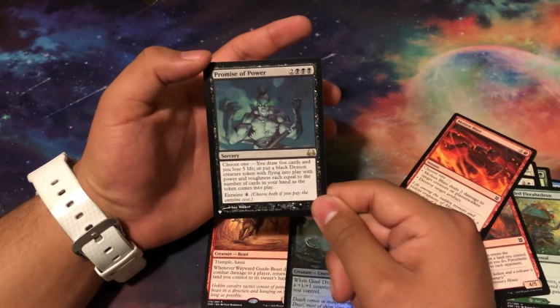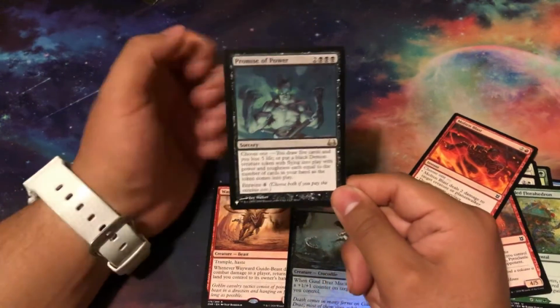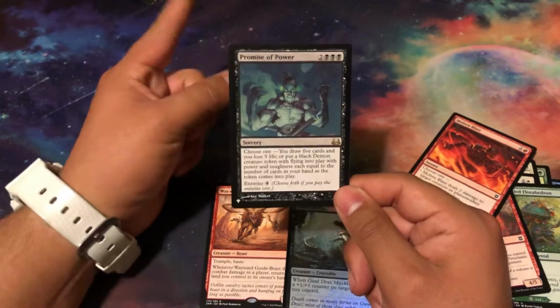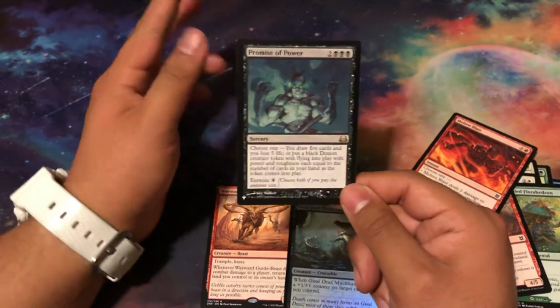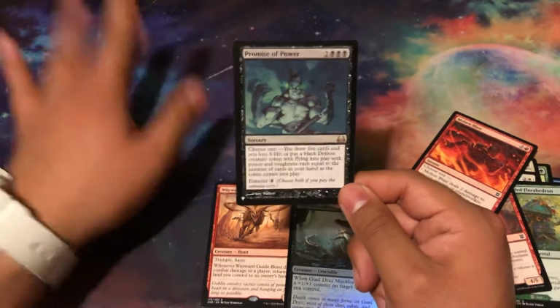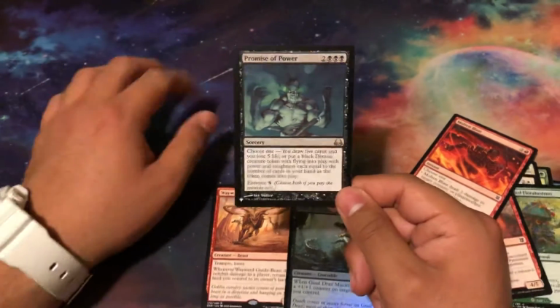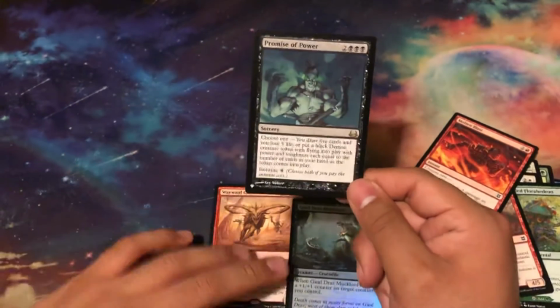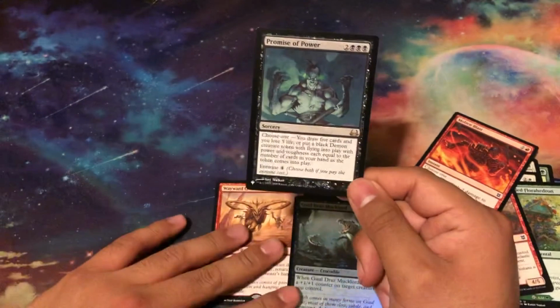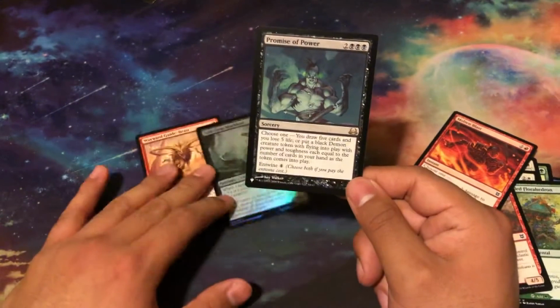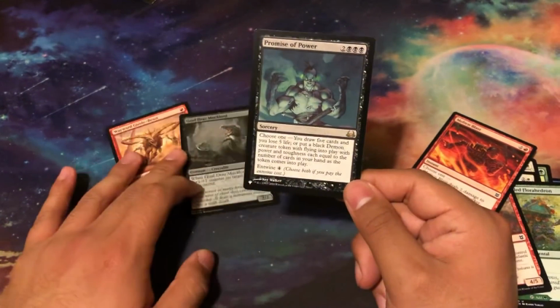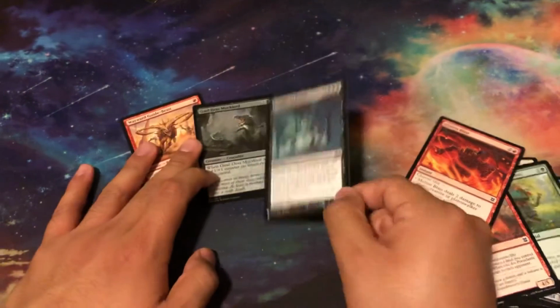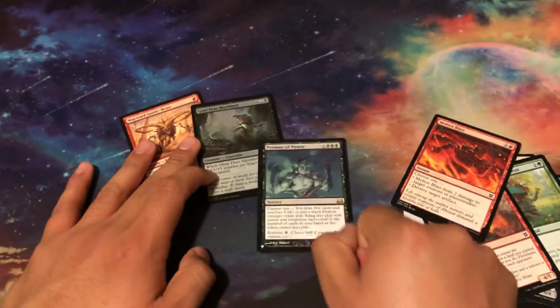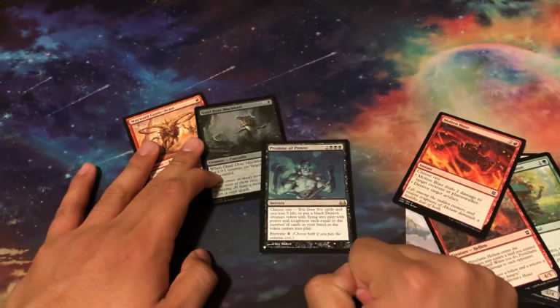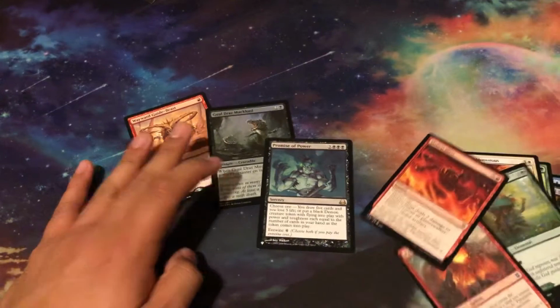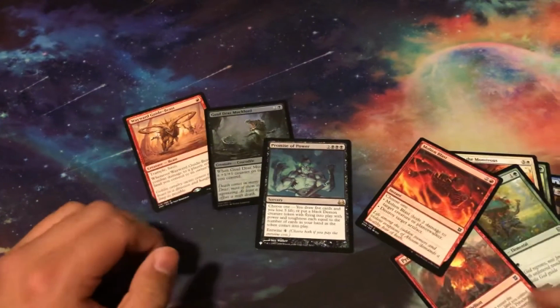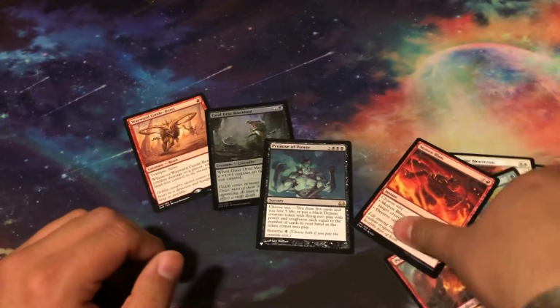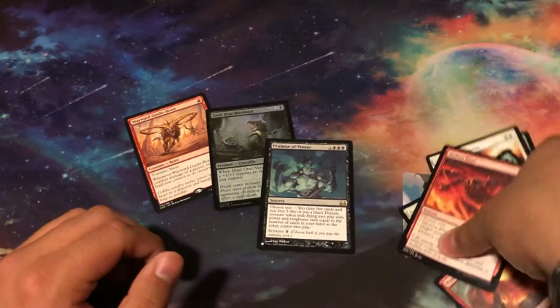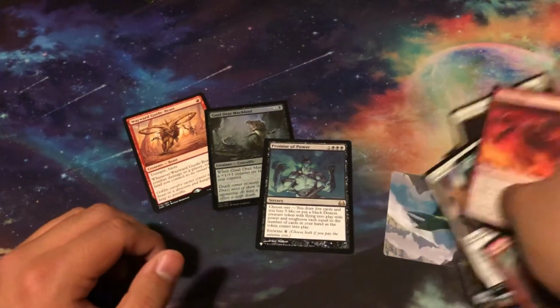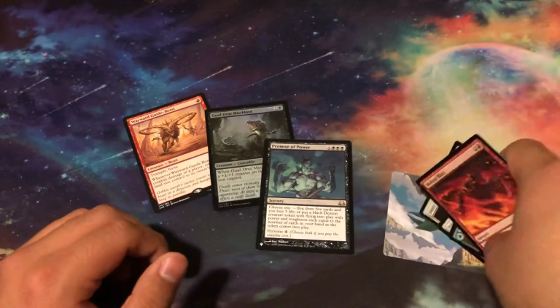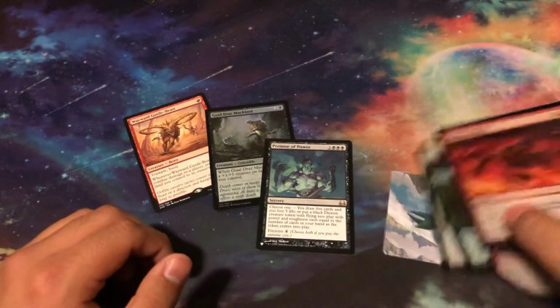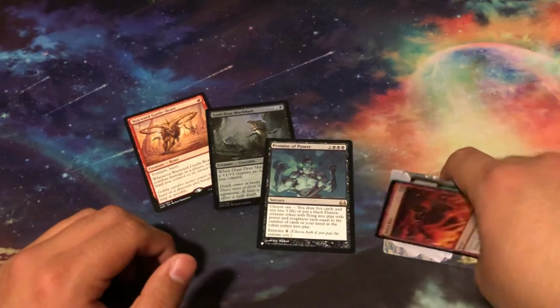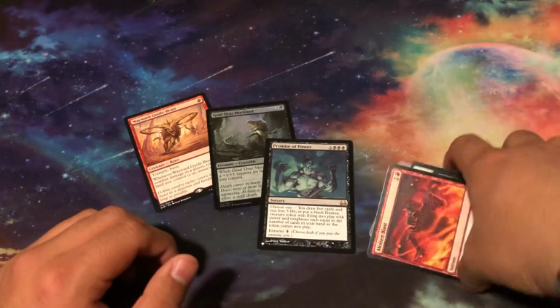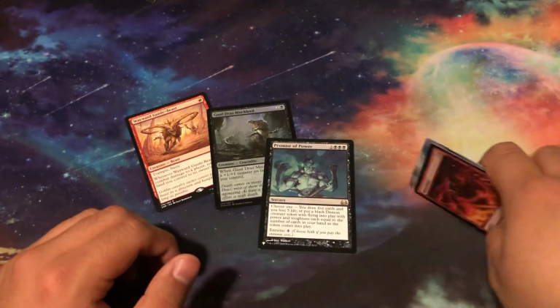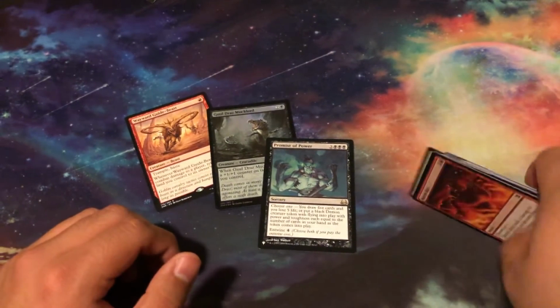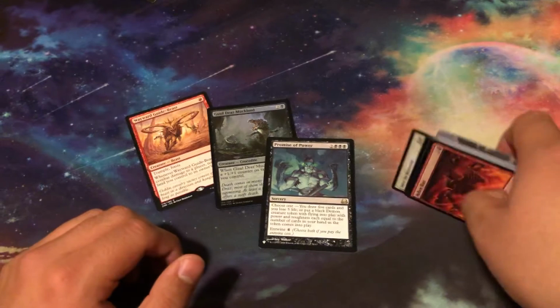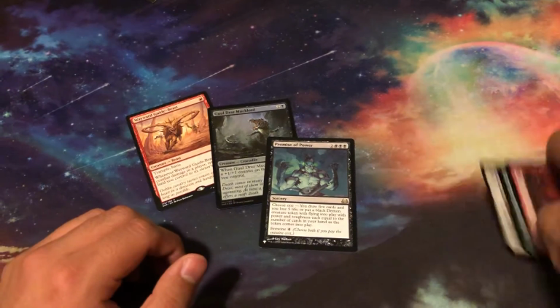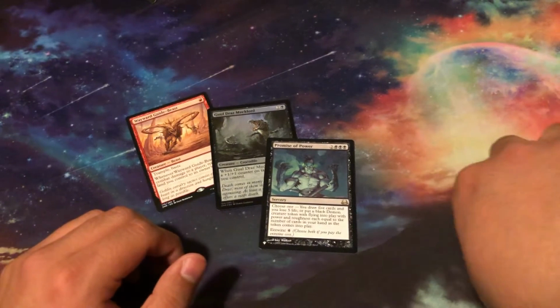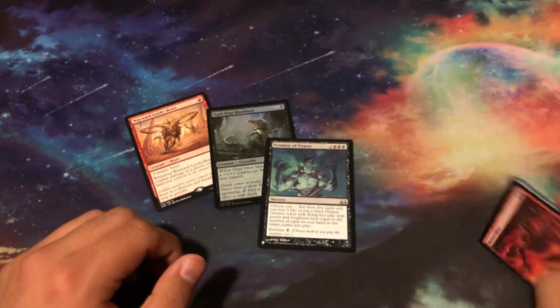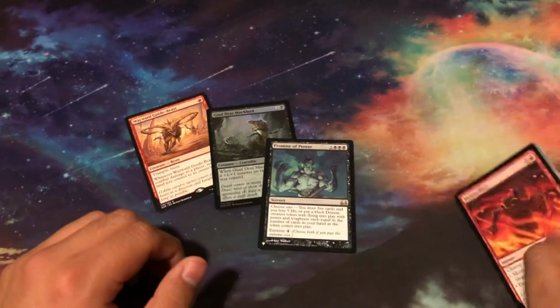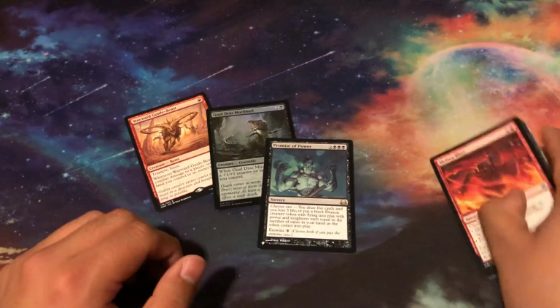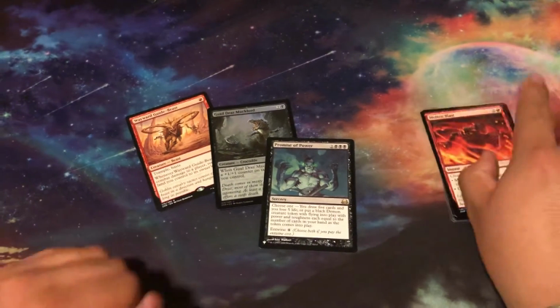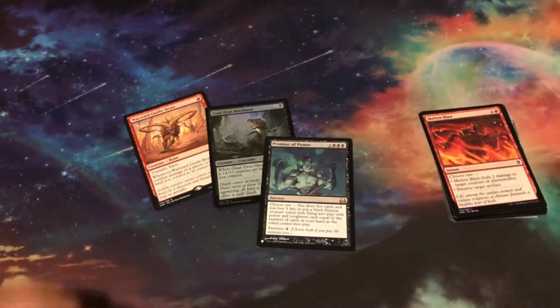From Divine versus Demonic — it's Promise of Power. Nice, not bad at all. Nice. Running crack horse packs as you may have seen — until next time.